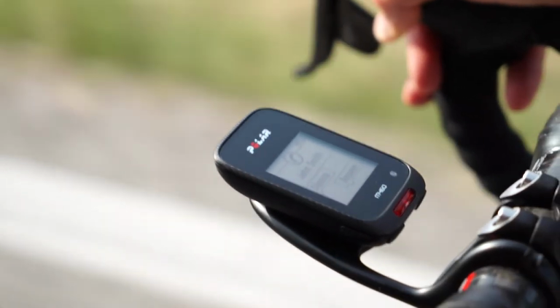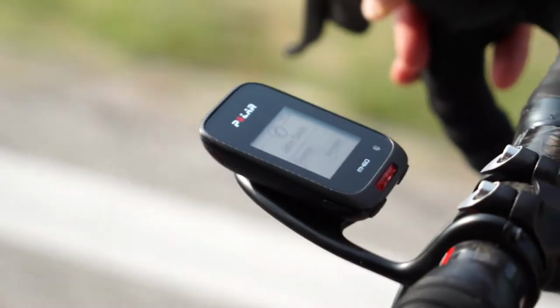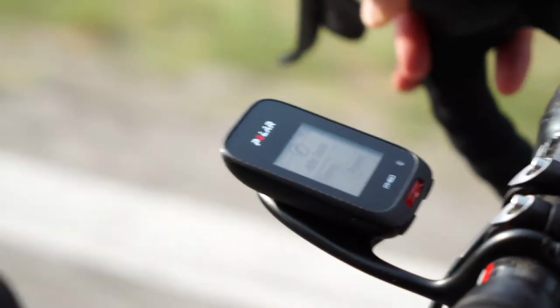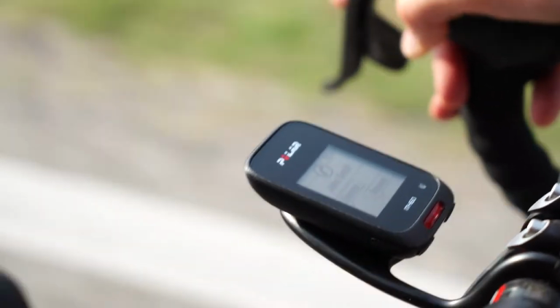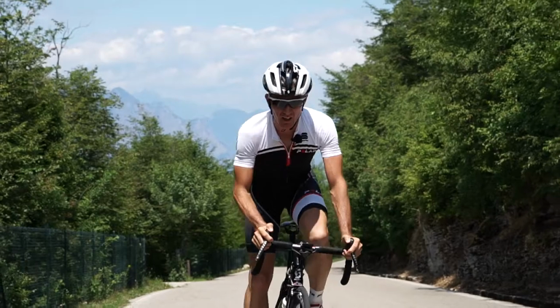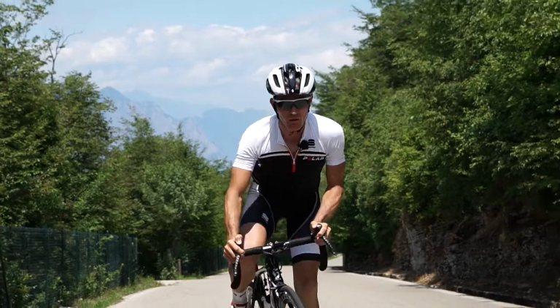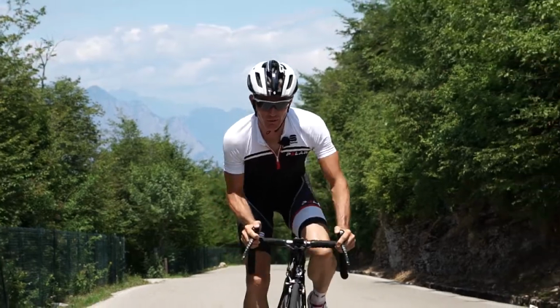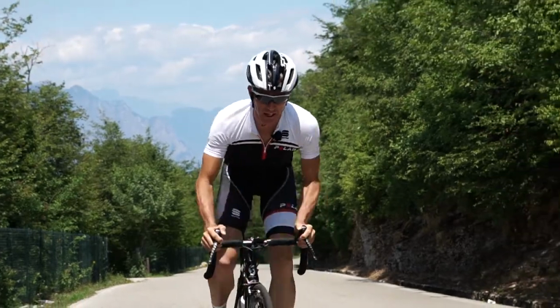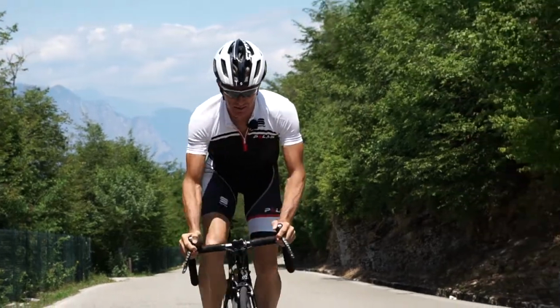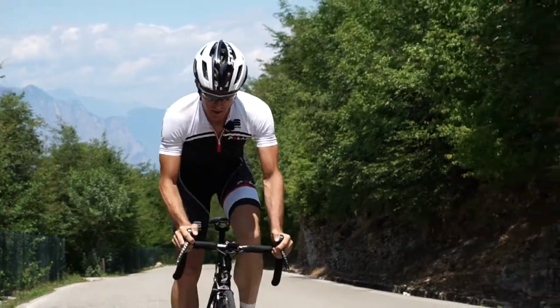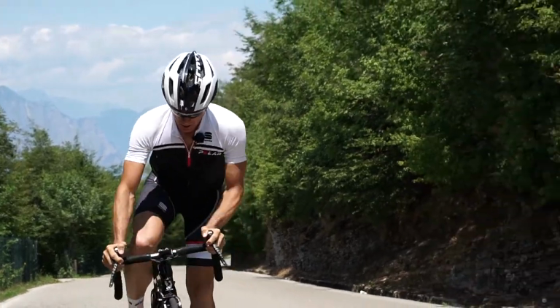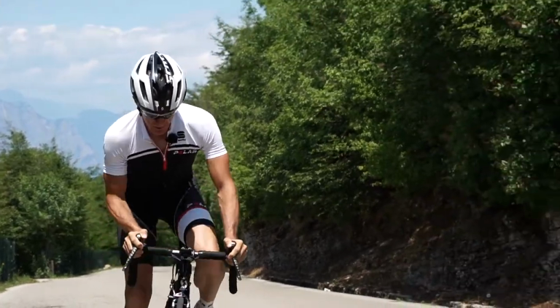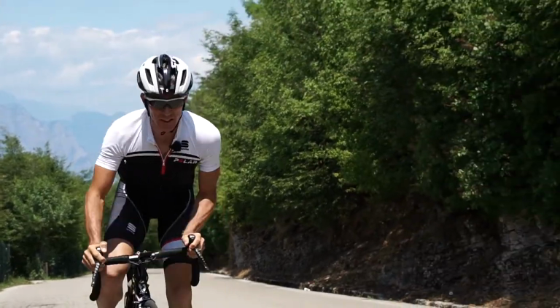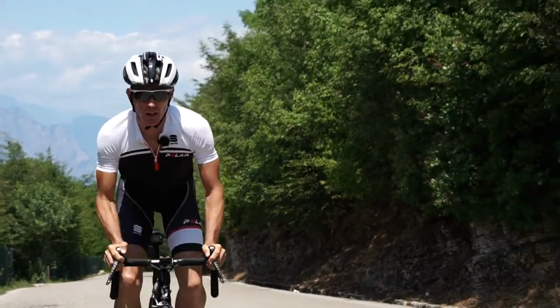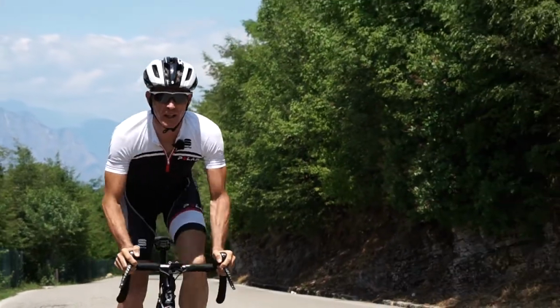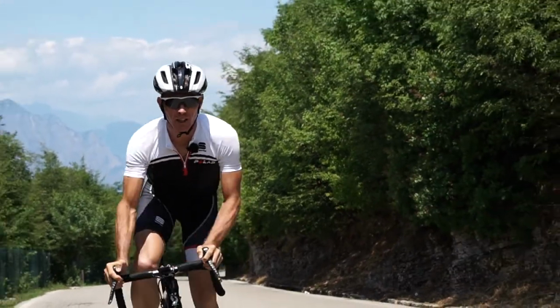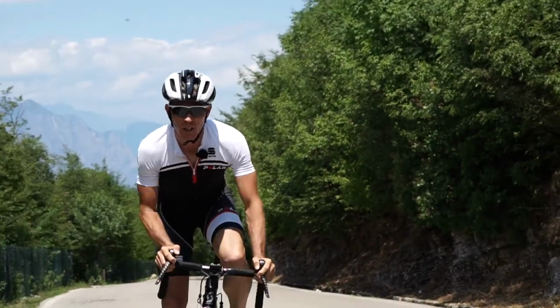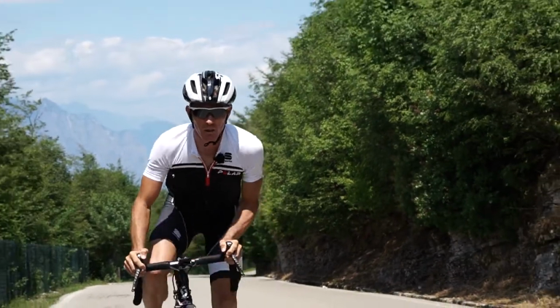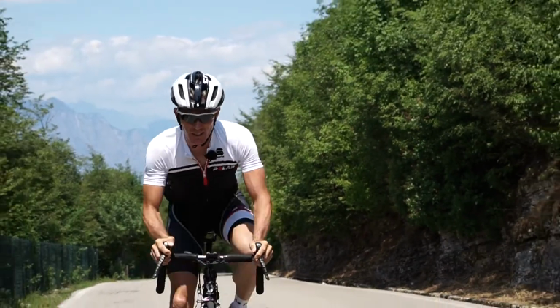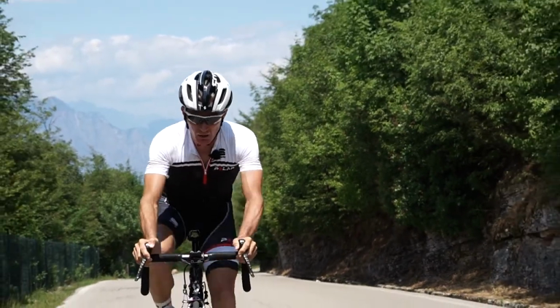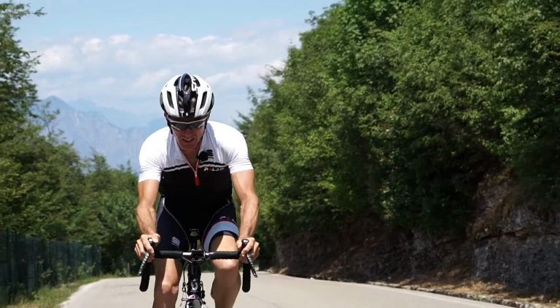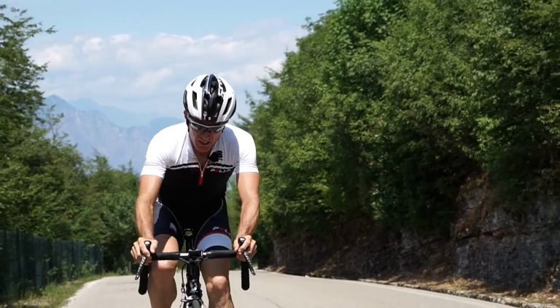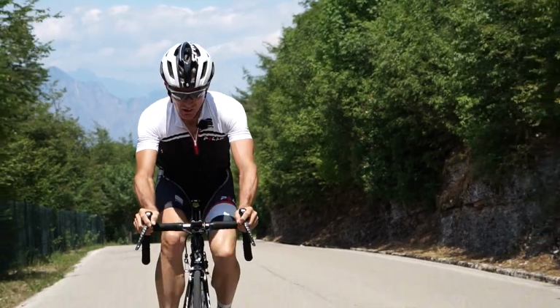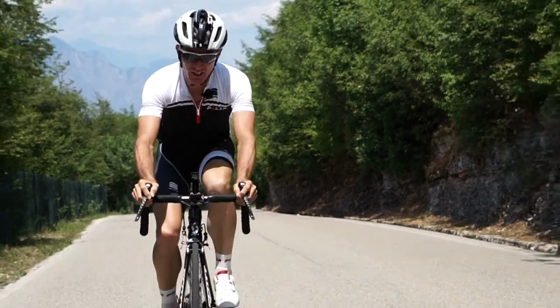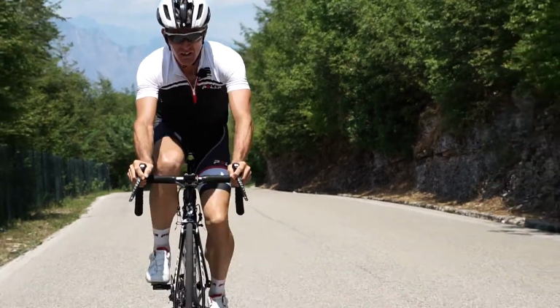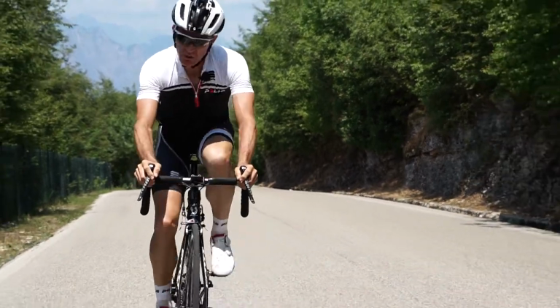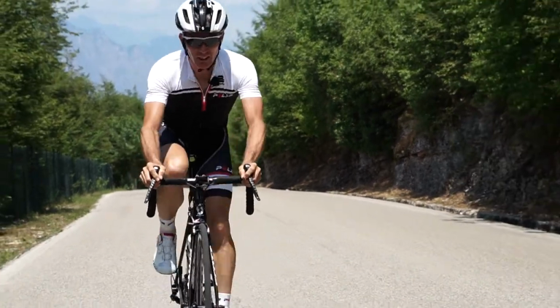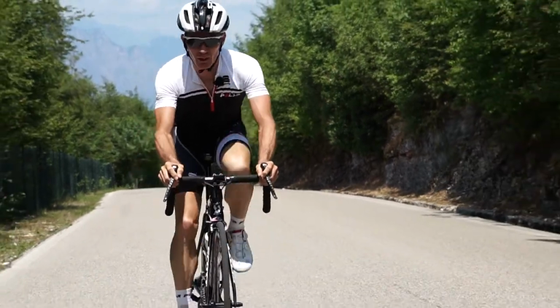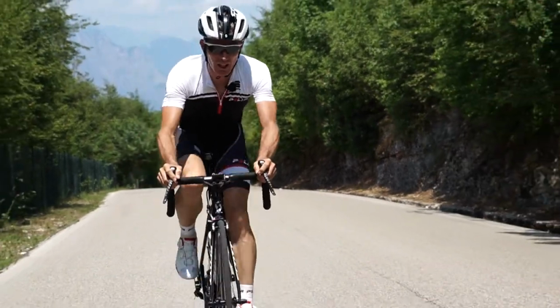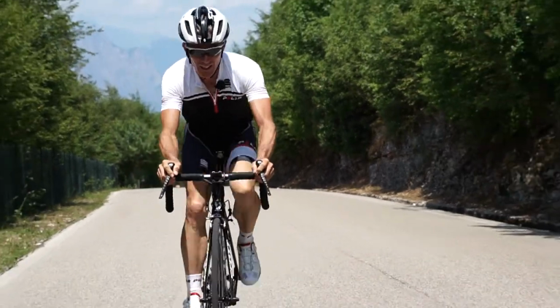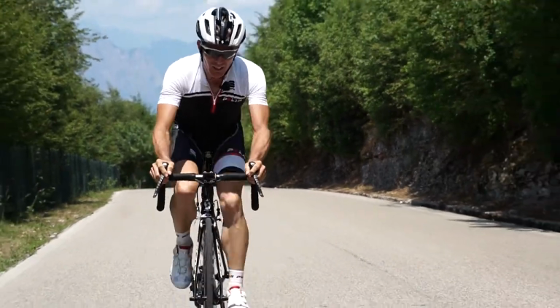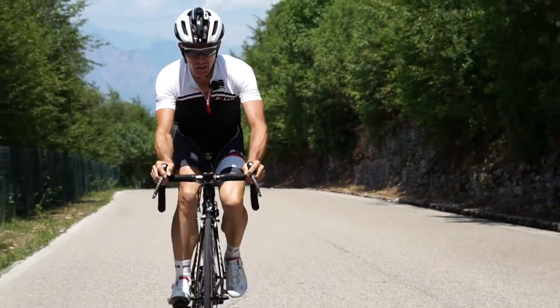As you can hear, I'm actually getting a call right now from a friend, but it's way too hard to answer while riding, so I'll give him a call later.